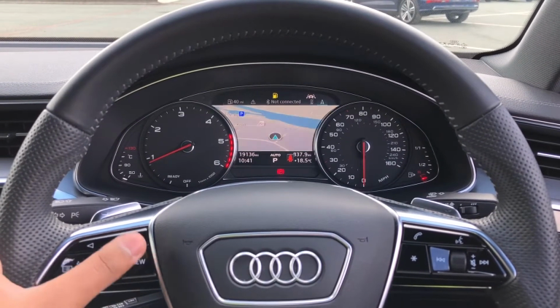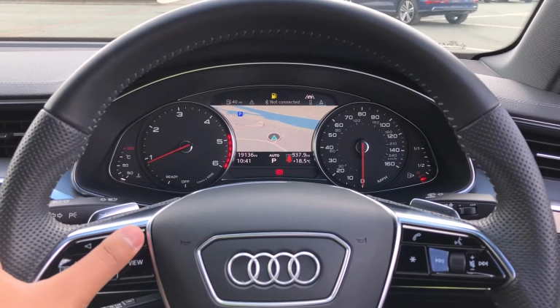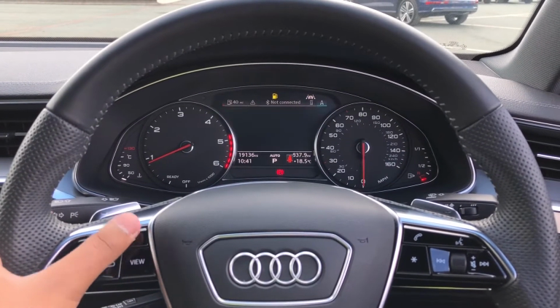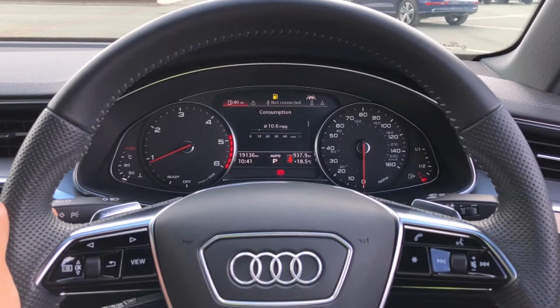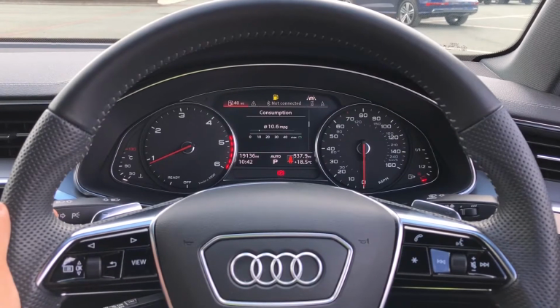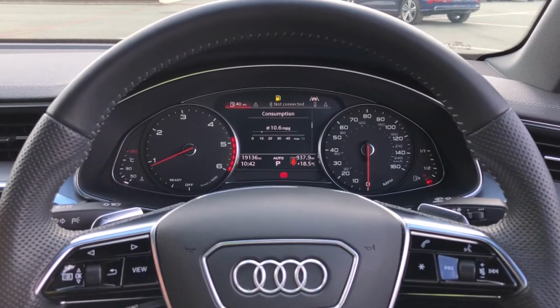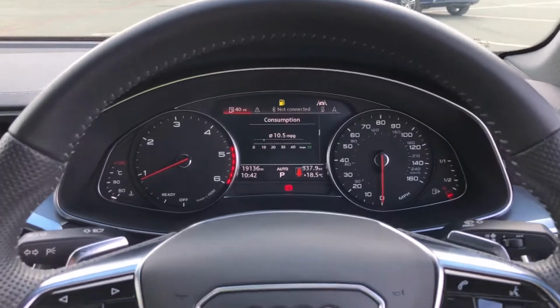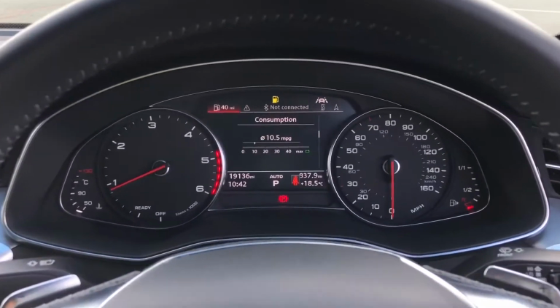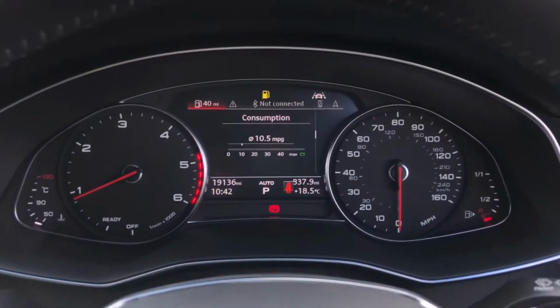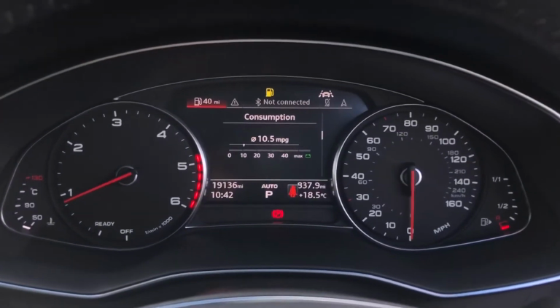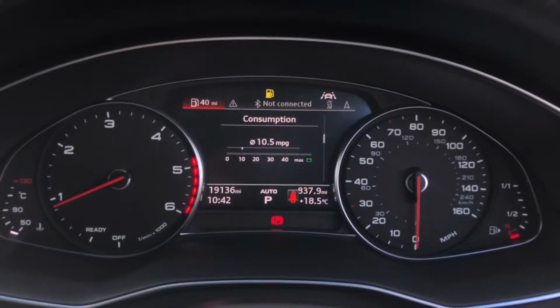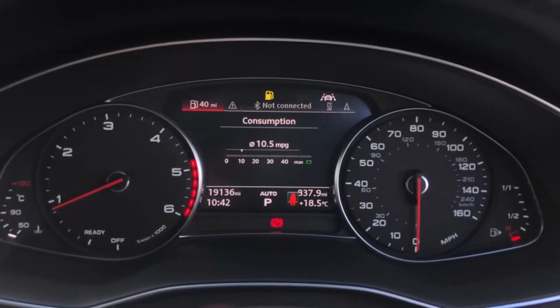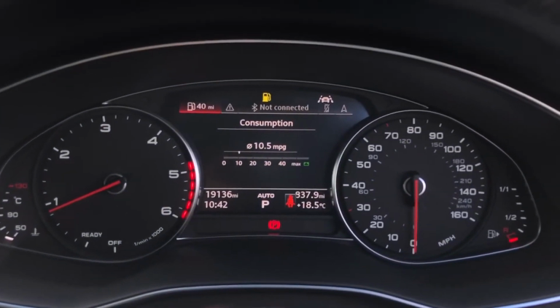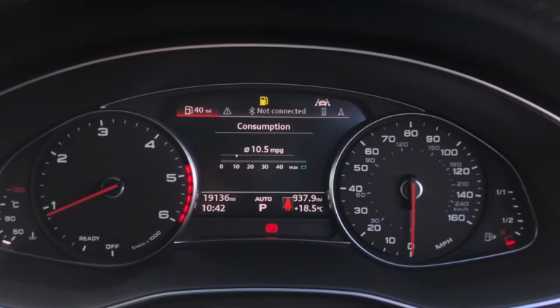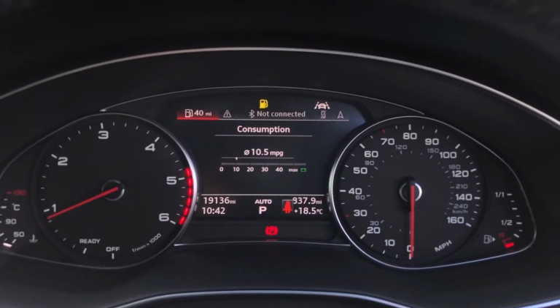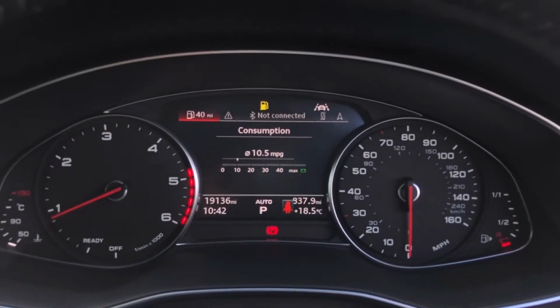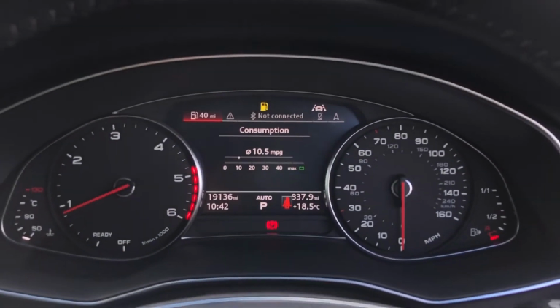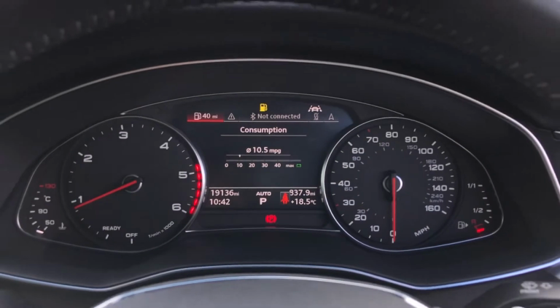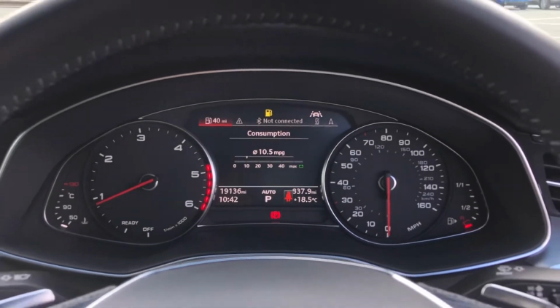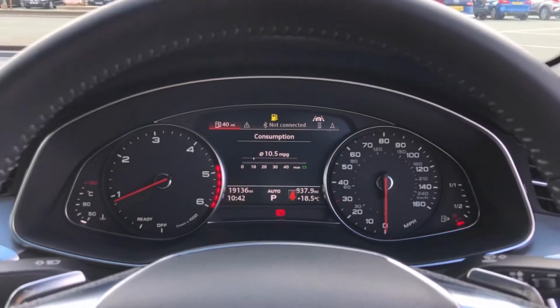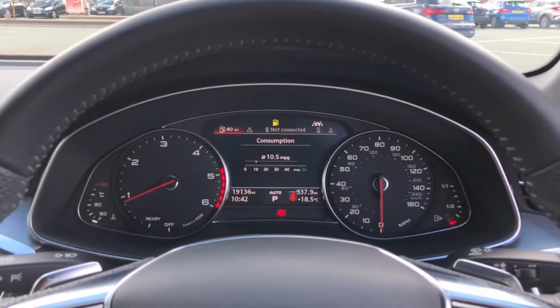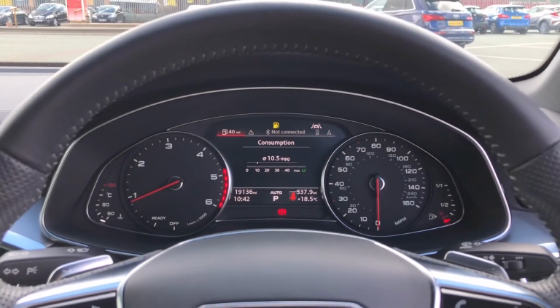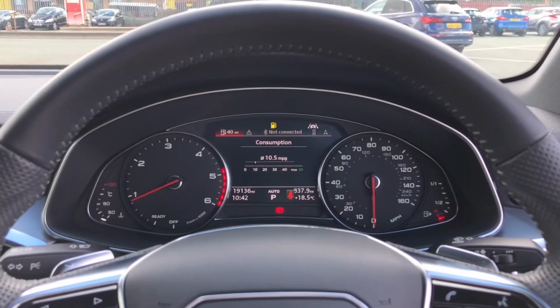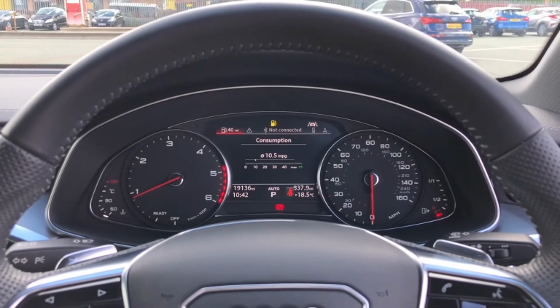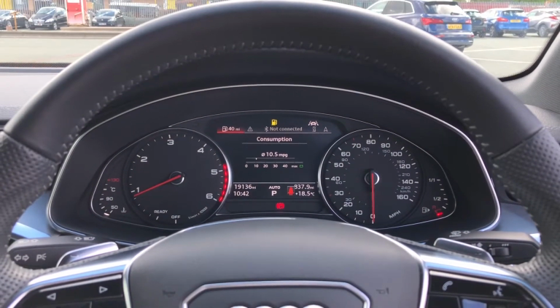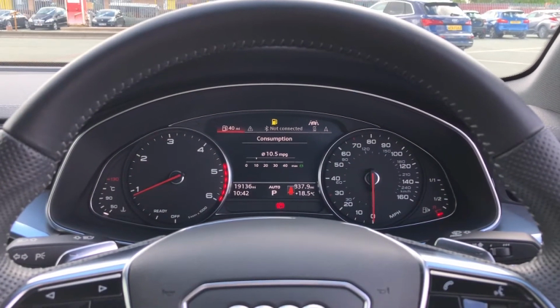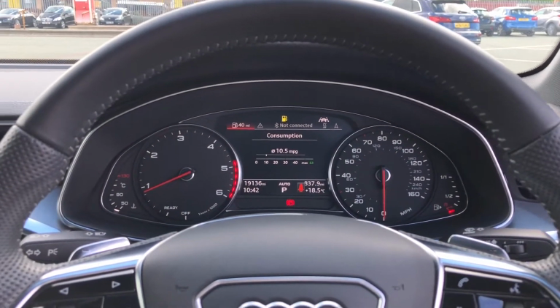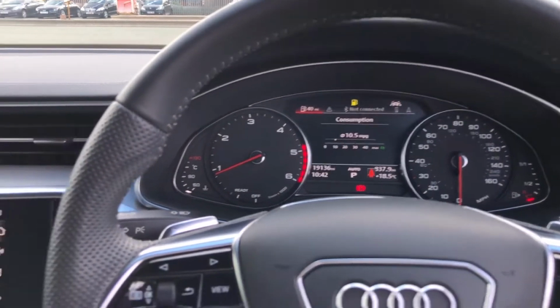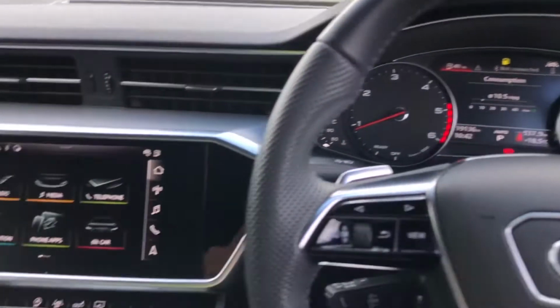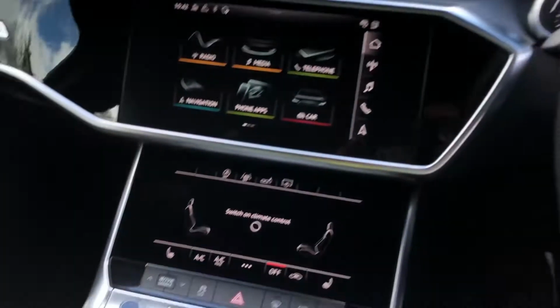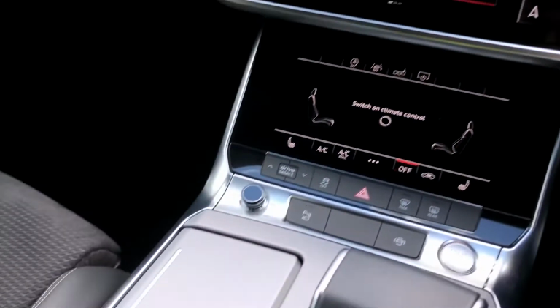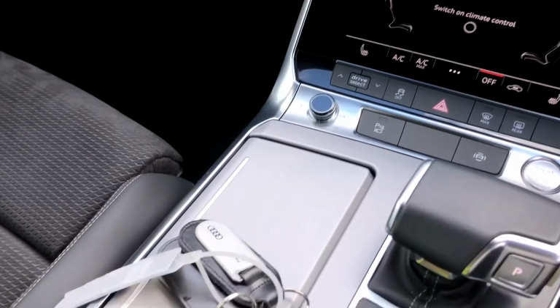This model has only done 19,136 miles. Registered on the 28th of June 2019, its warranty is still valid until the 28th of June 2022, and it will also come with the original set of two keys.